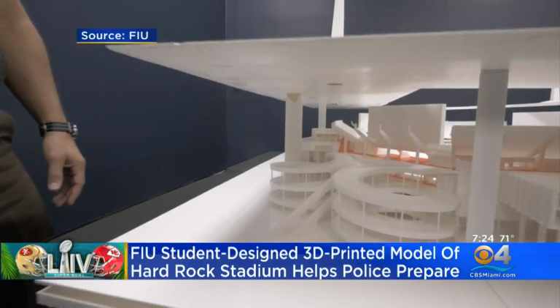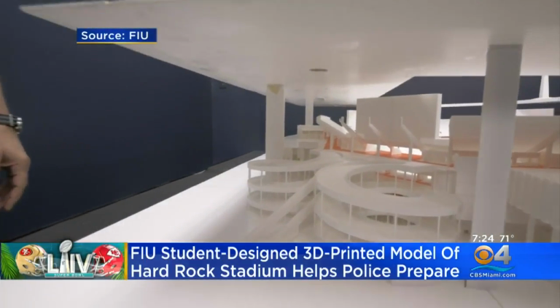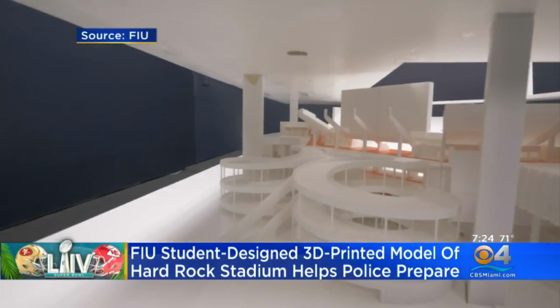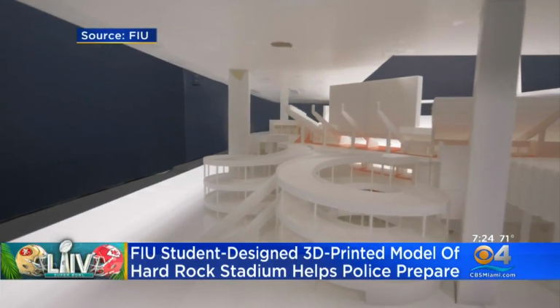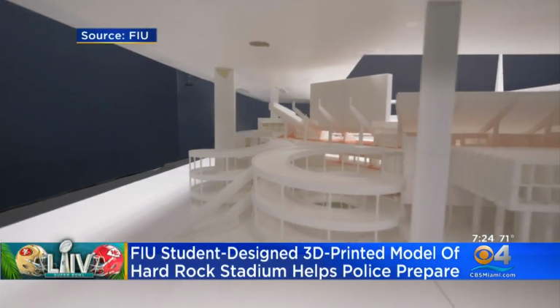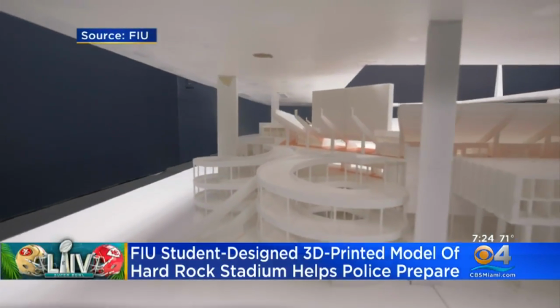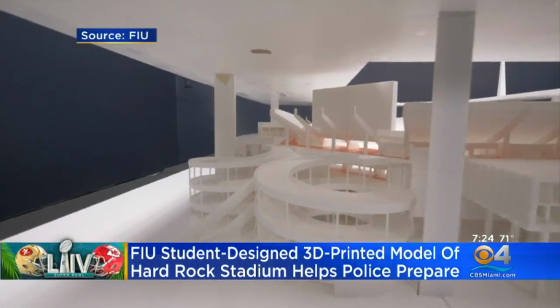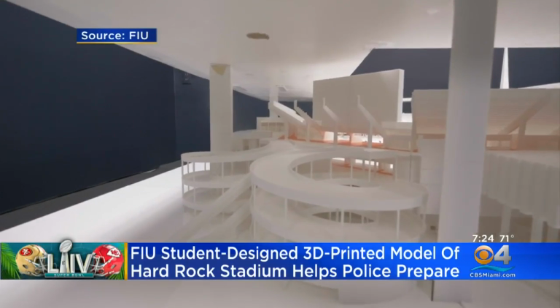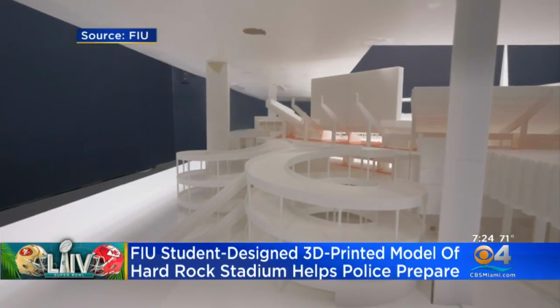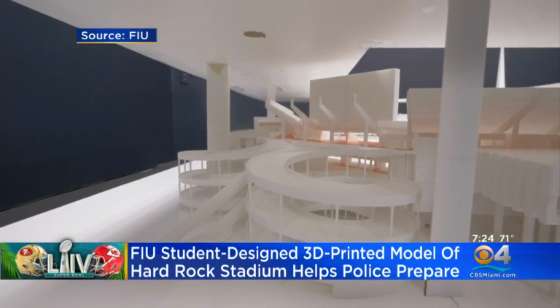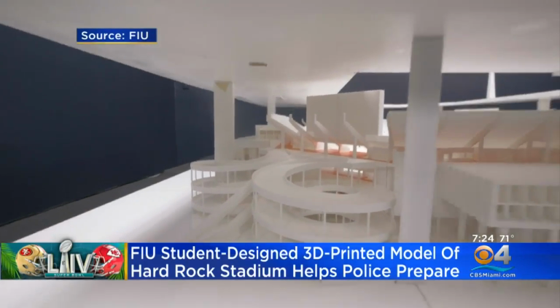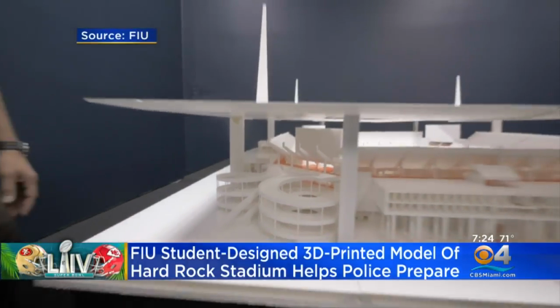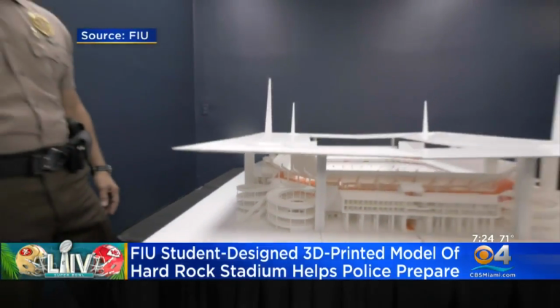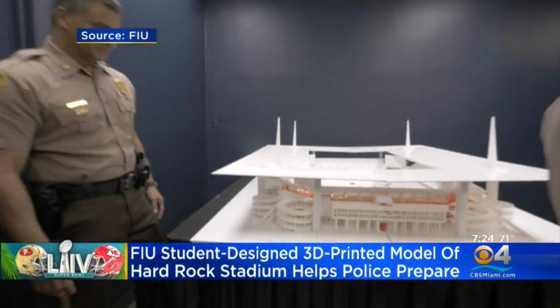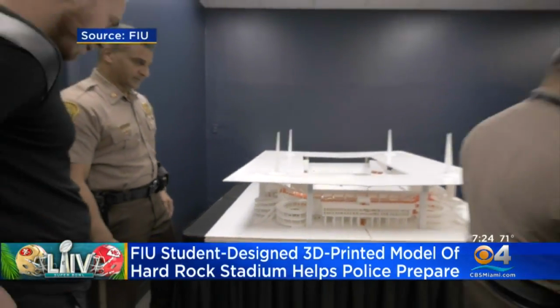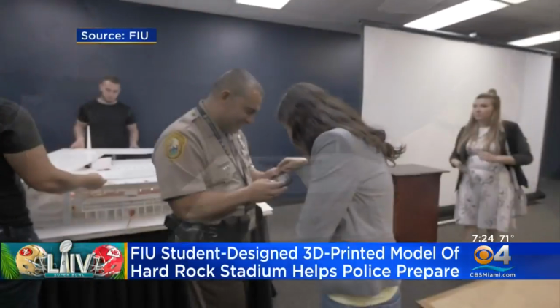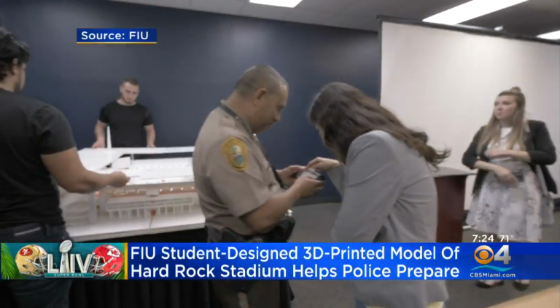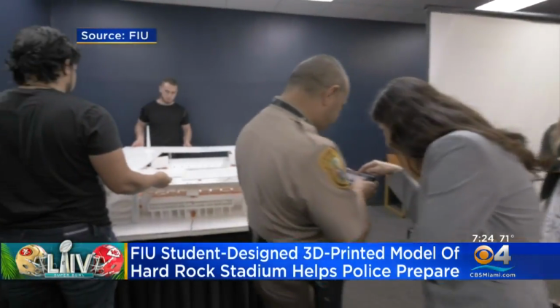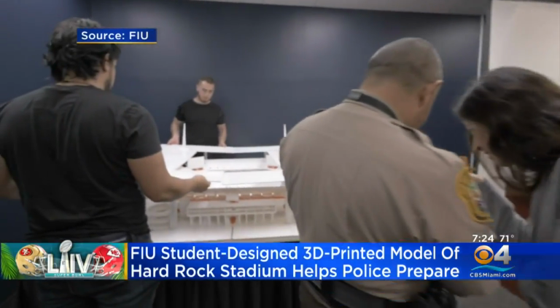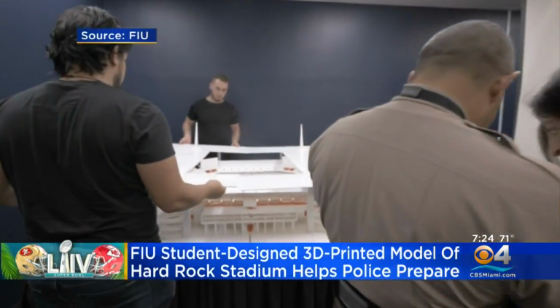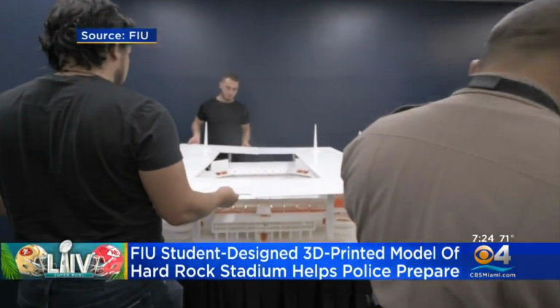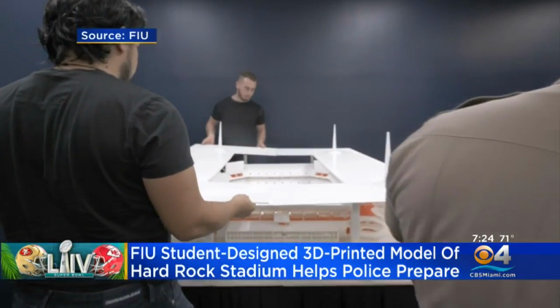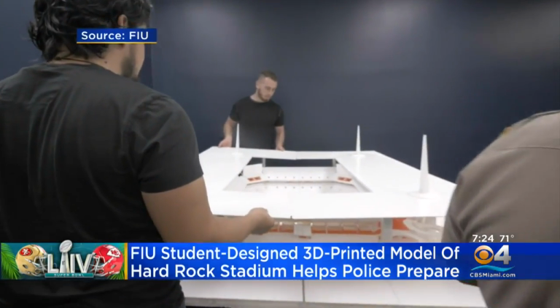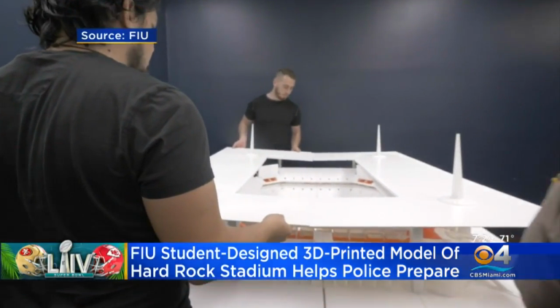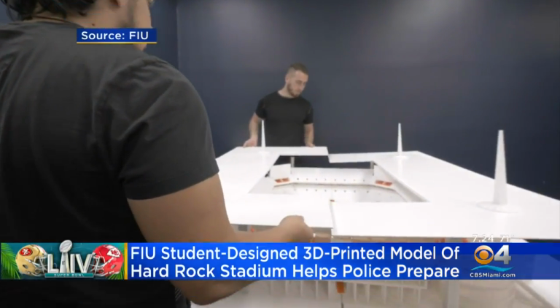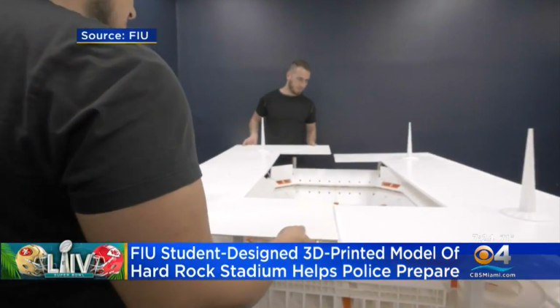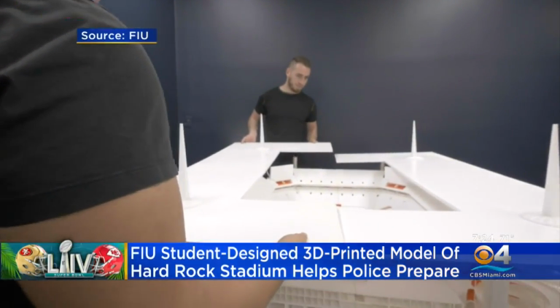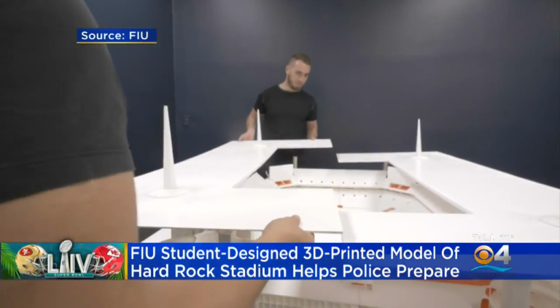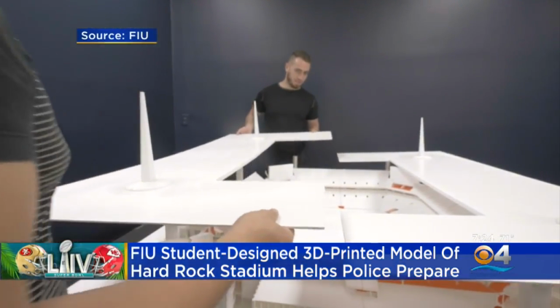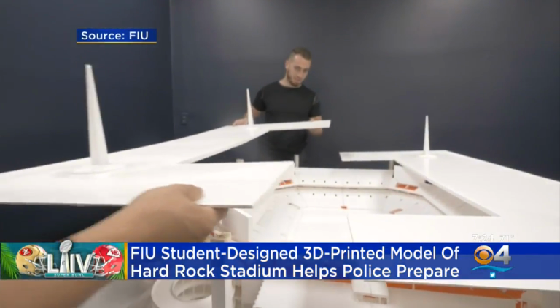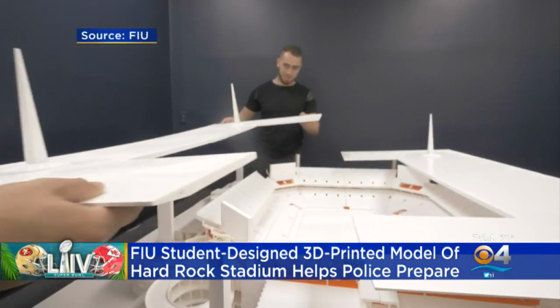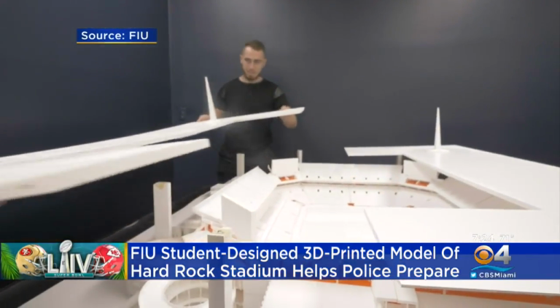The 4x5 foot model shows bleachers, hallways, exits, rooms, and even support beams to scale. It can be separated into sliding cross sections for closer examination.